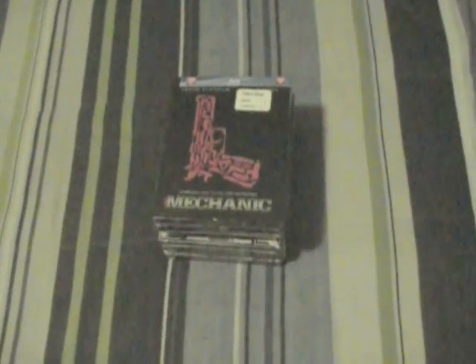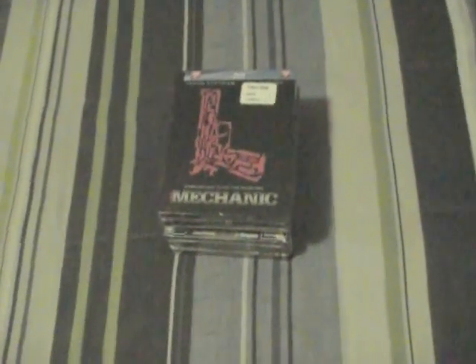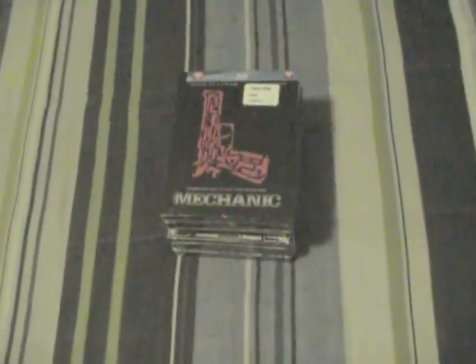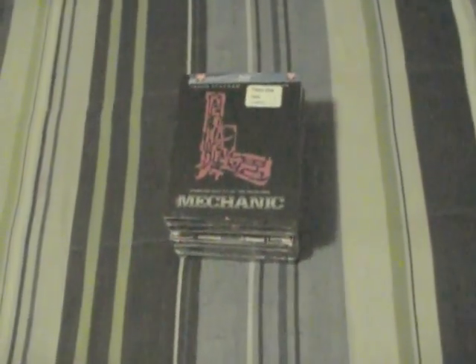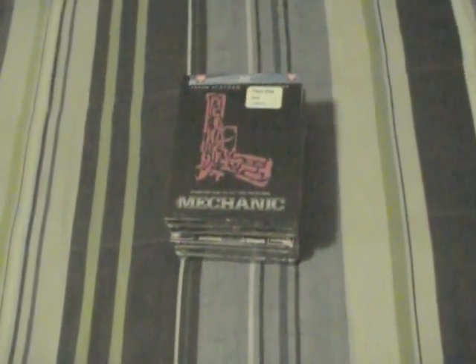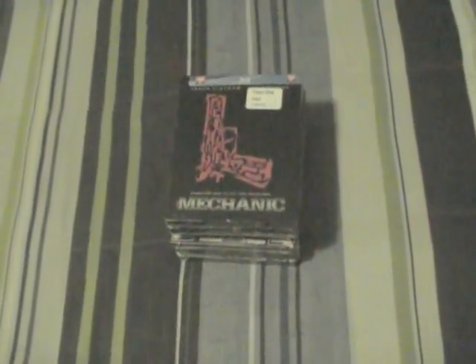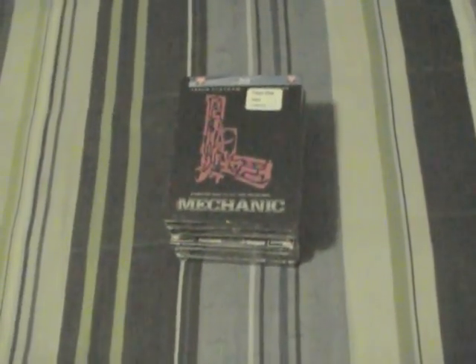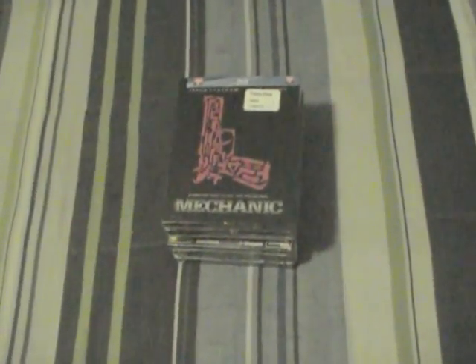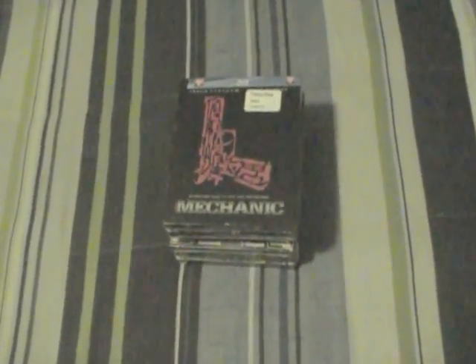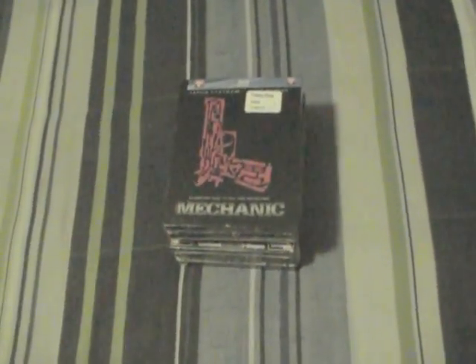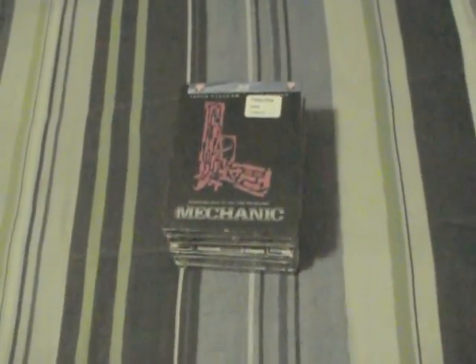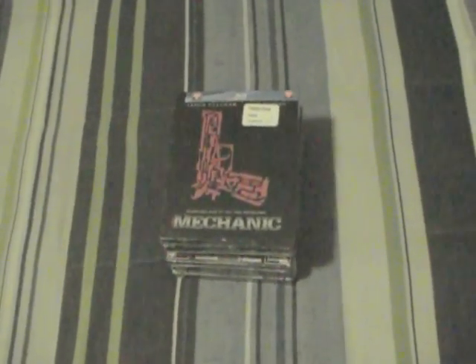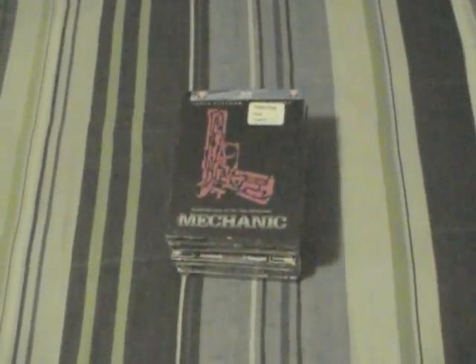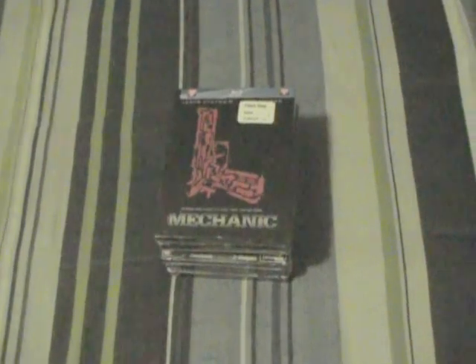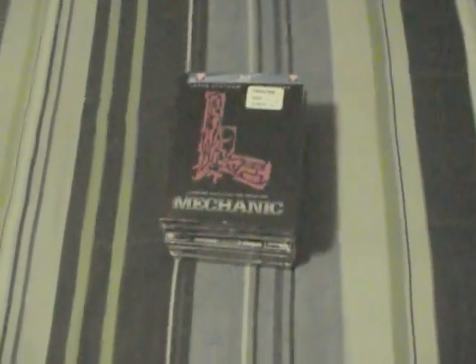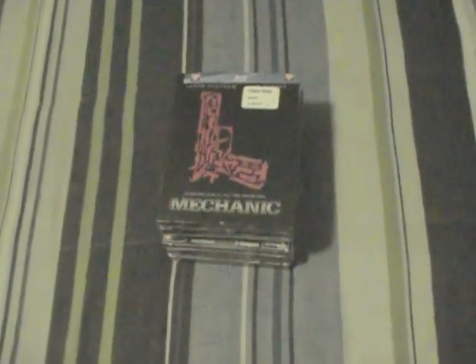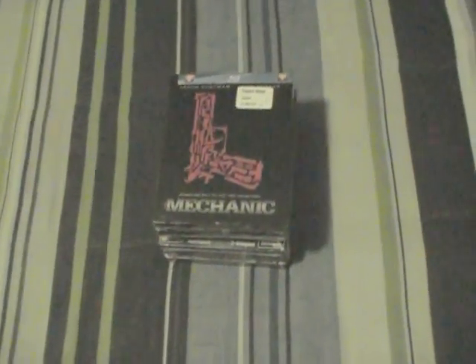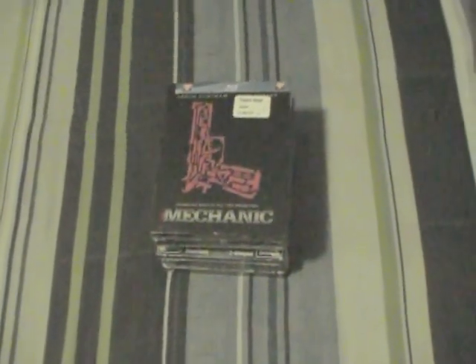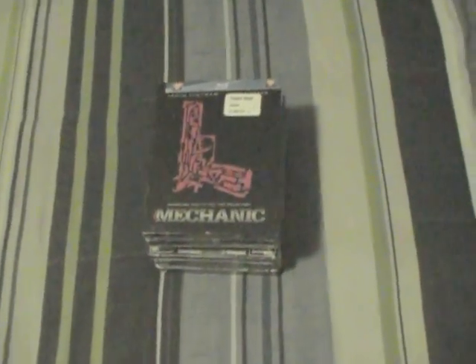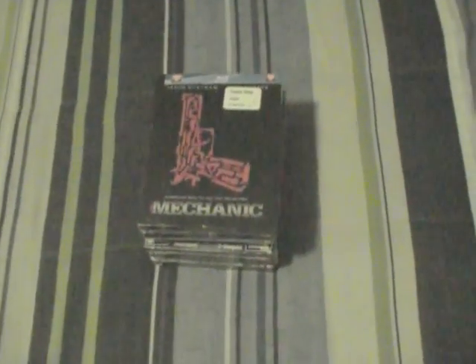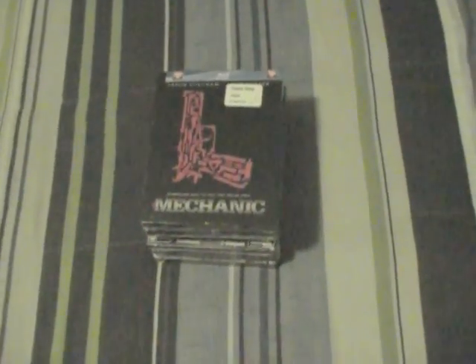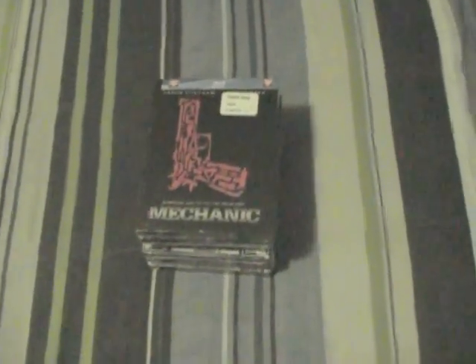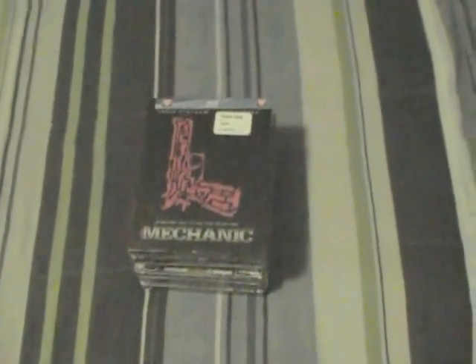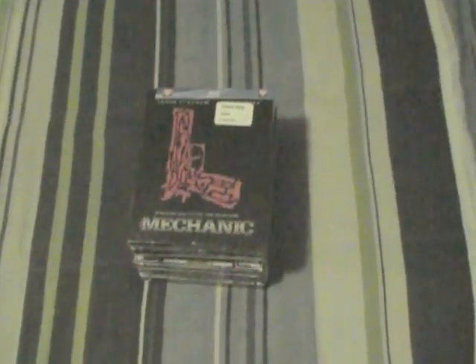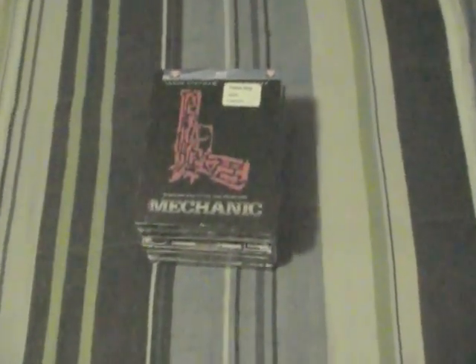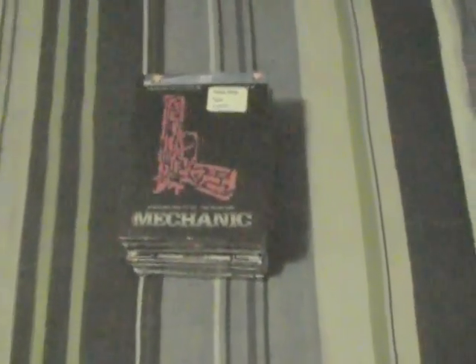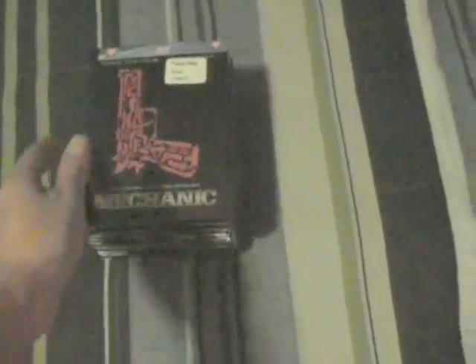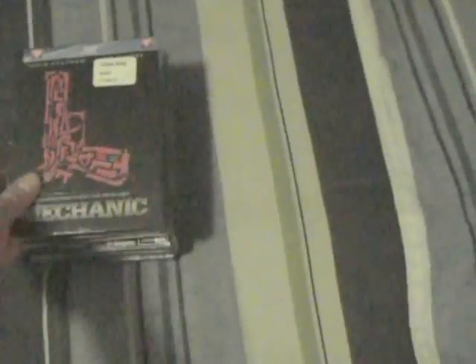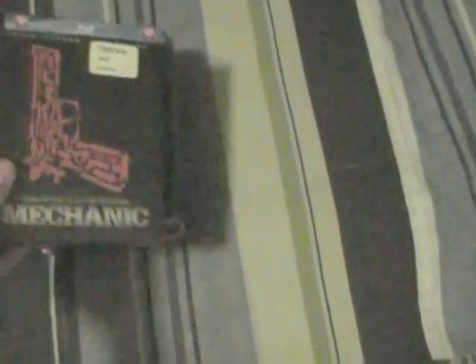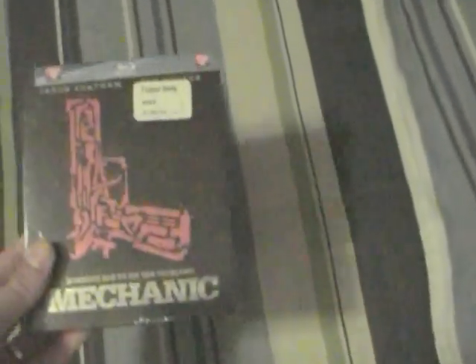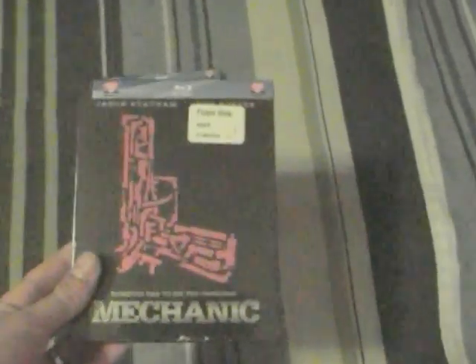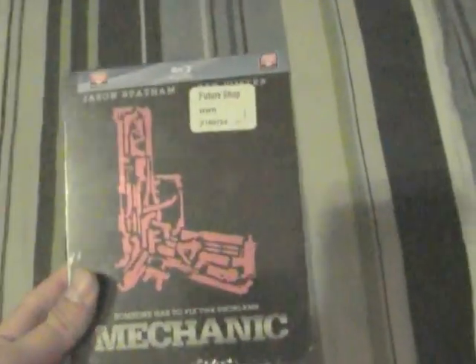Hey guys, another haul at the fusel shop, not that far from my place this time. And as you can see I've been able to get The Mechanic.